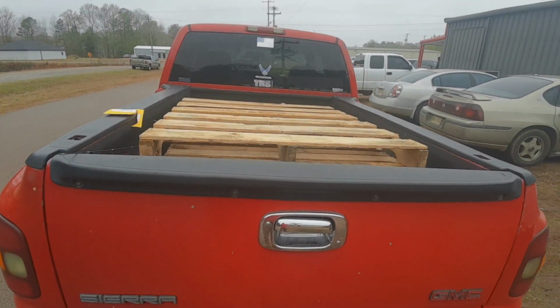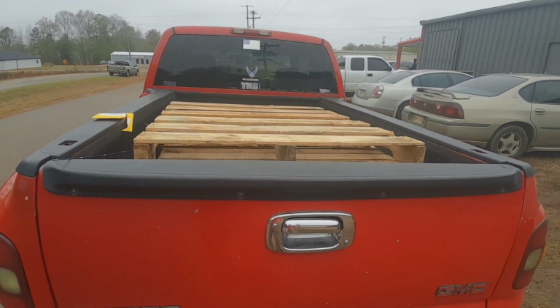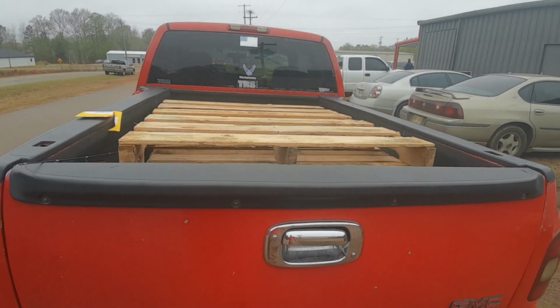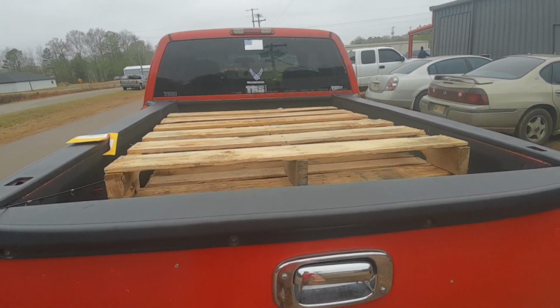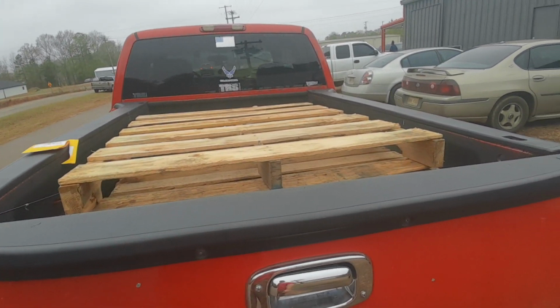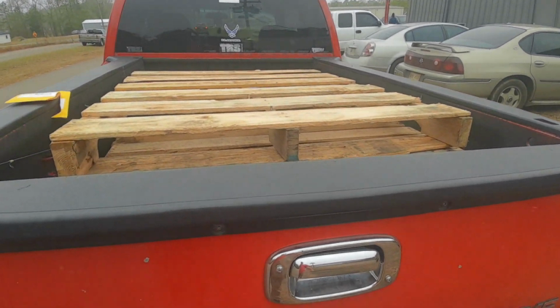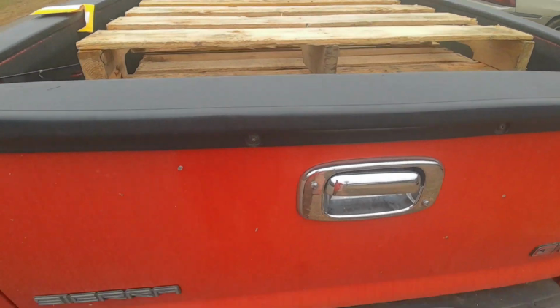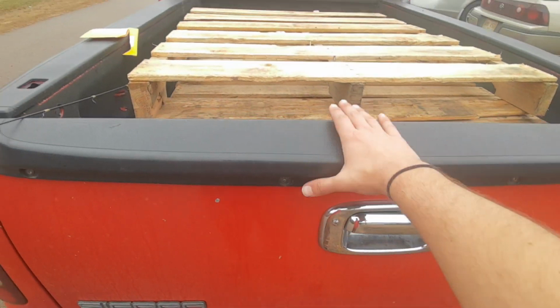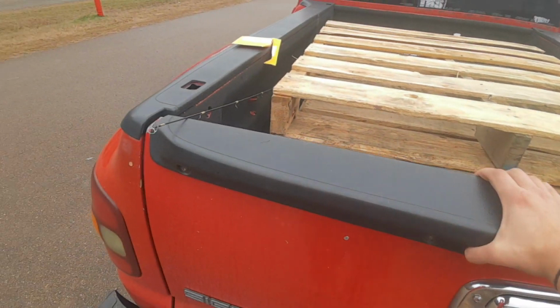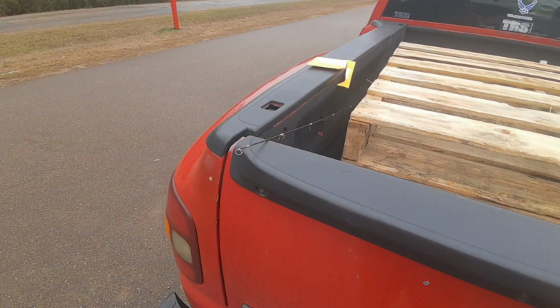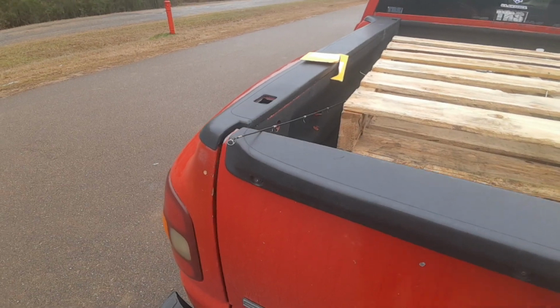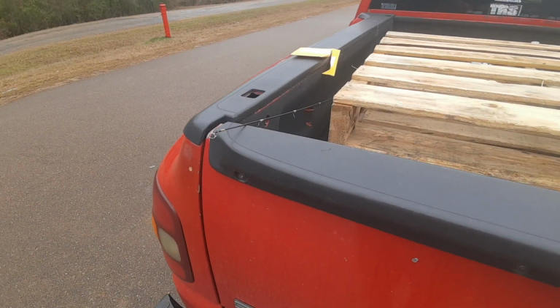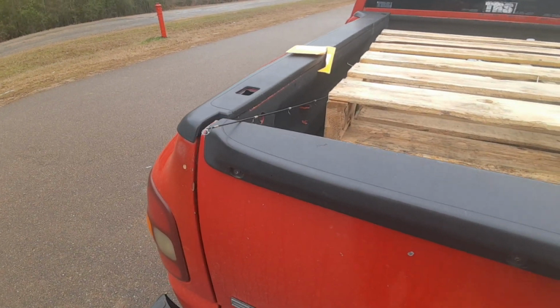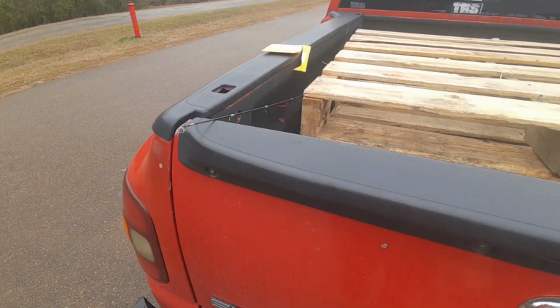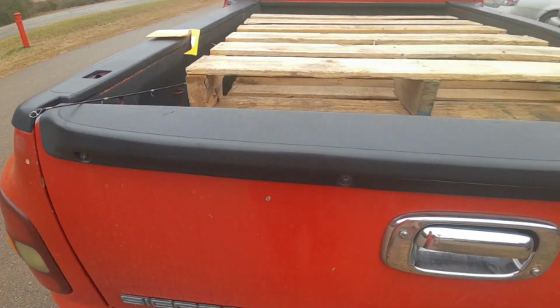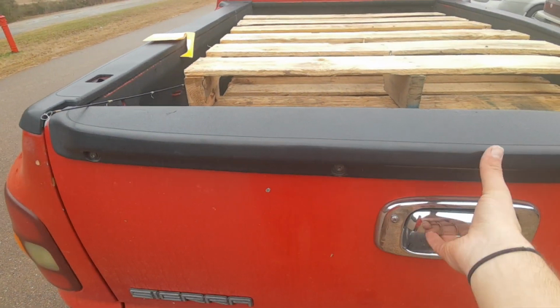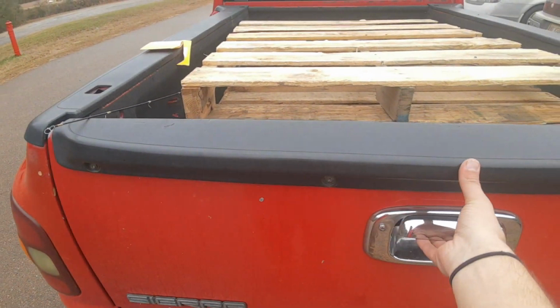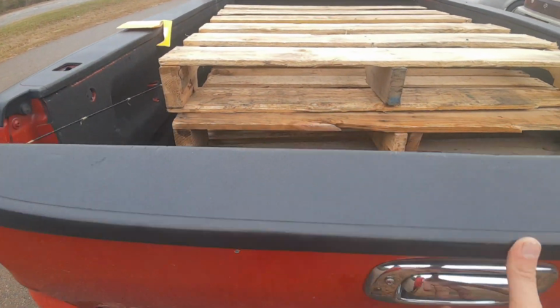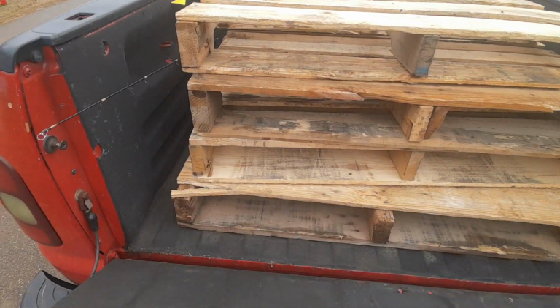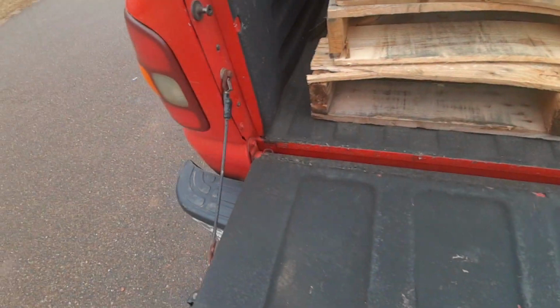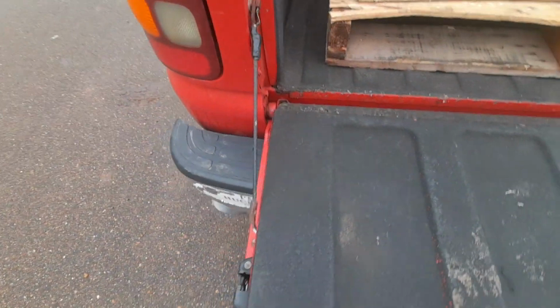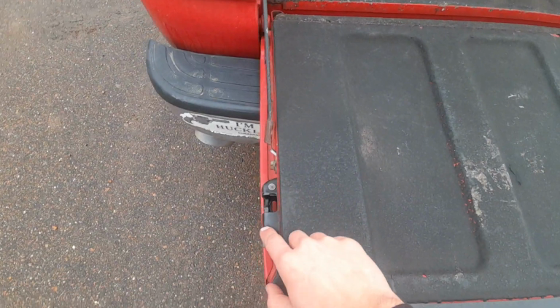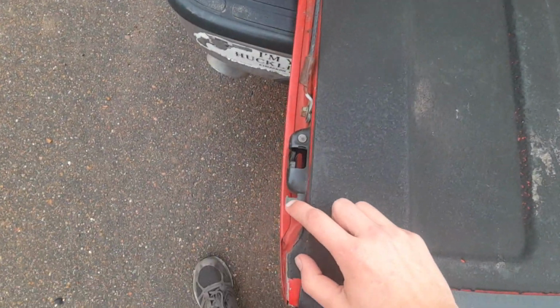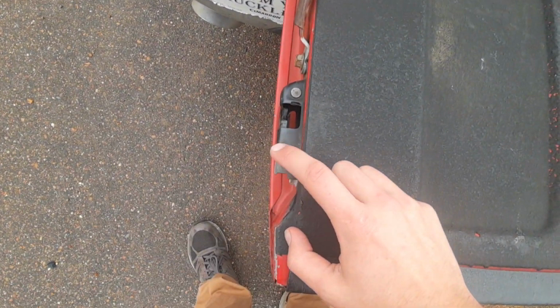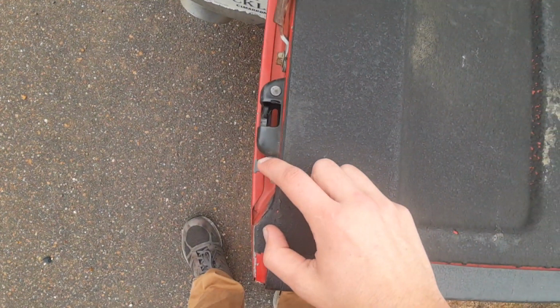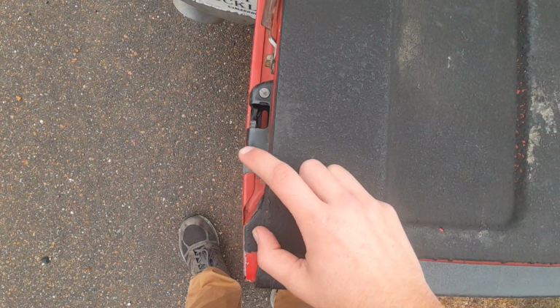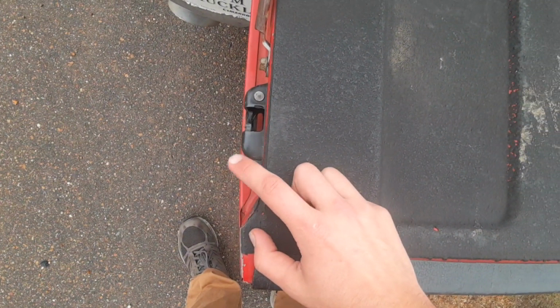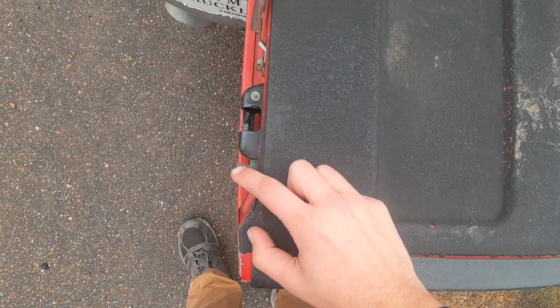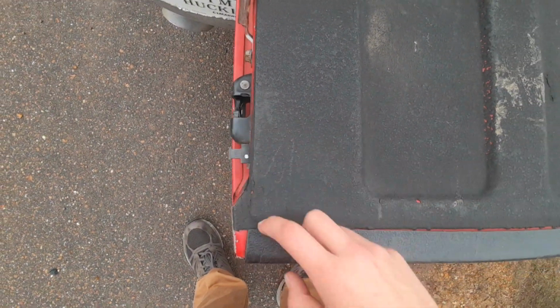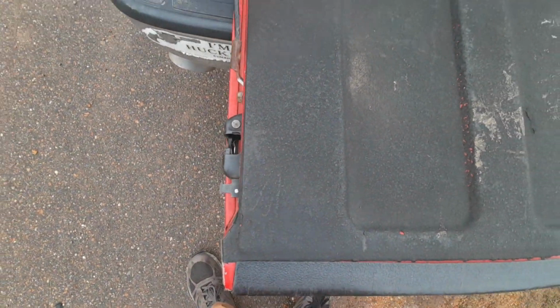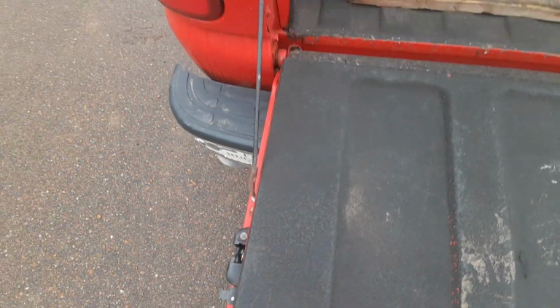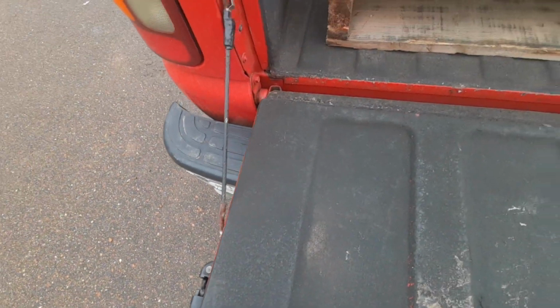Do you have a 99 to 06 Chevy? Does your tailgate ever get loose? Possibly the main reason could be because you don't have your rubber bushings anymore. And this is what they look like.